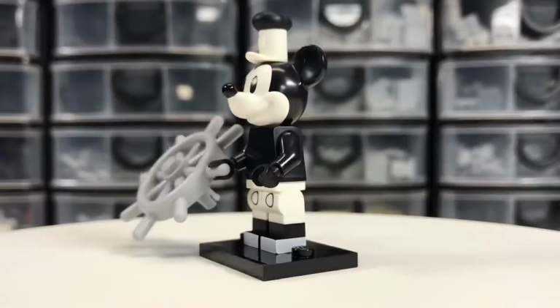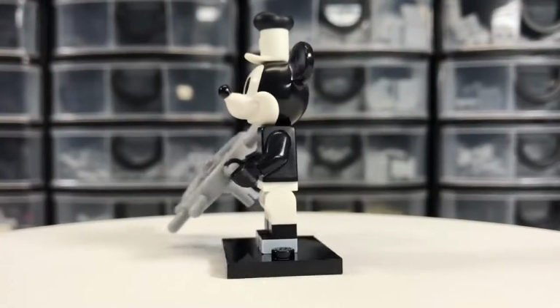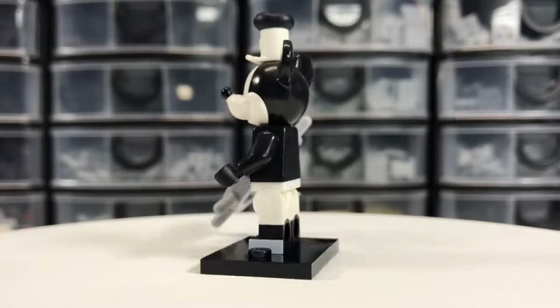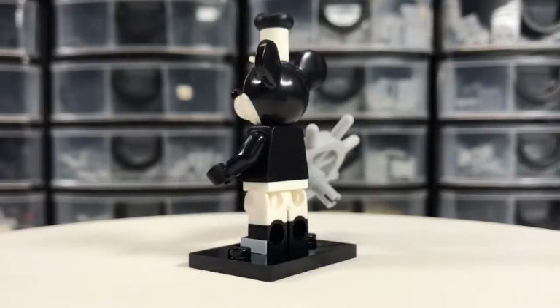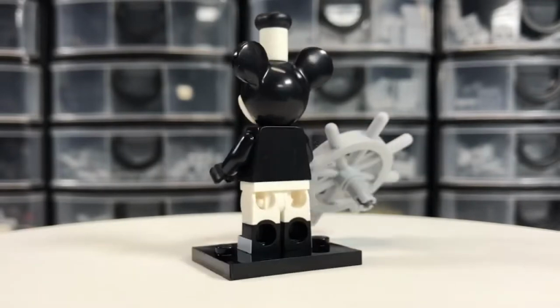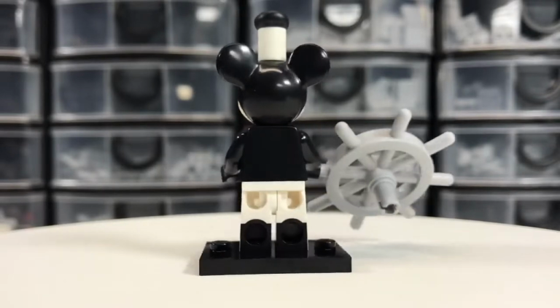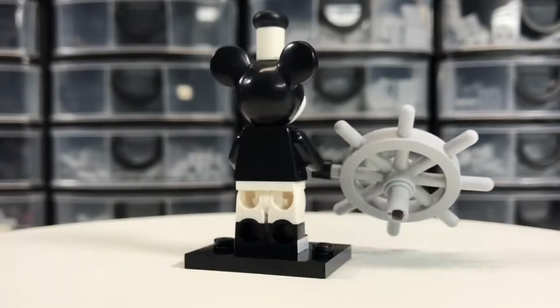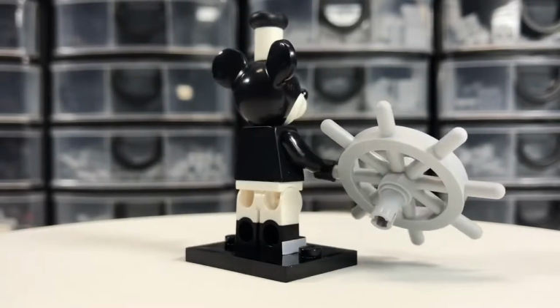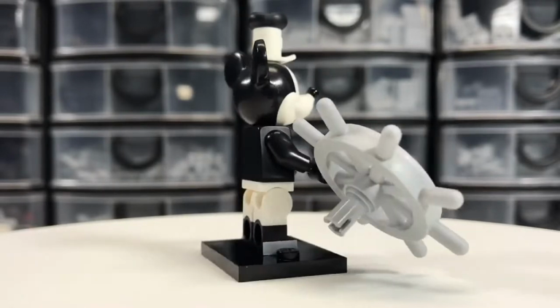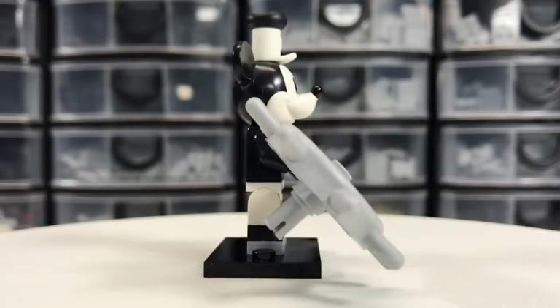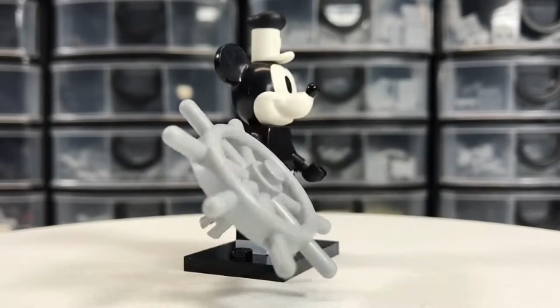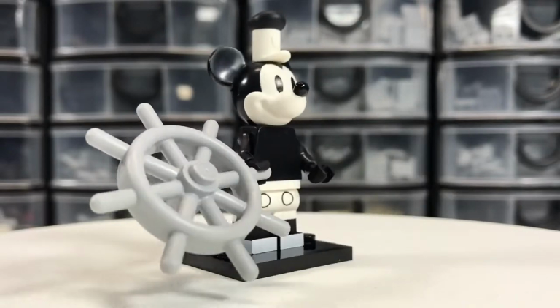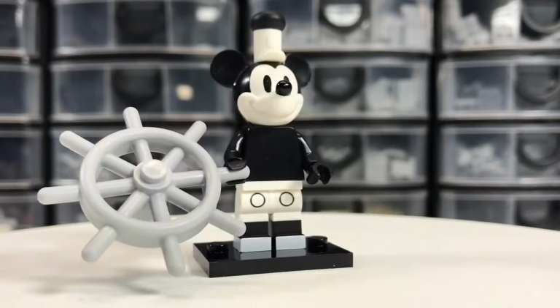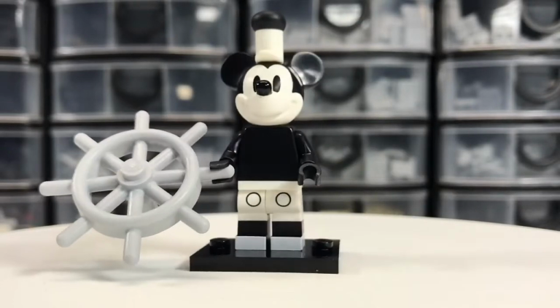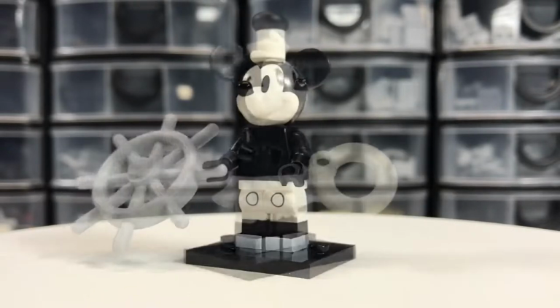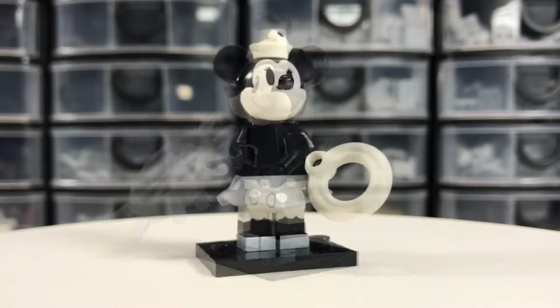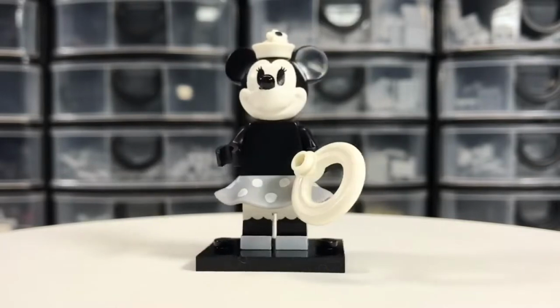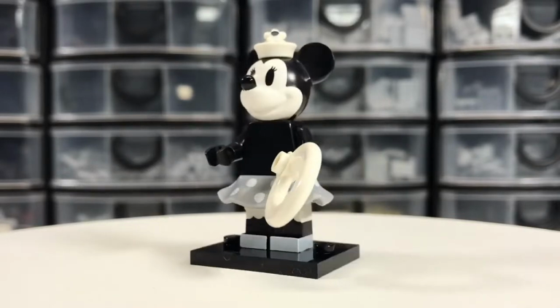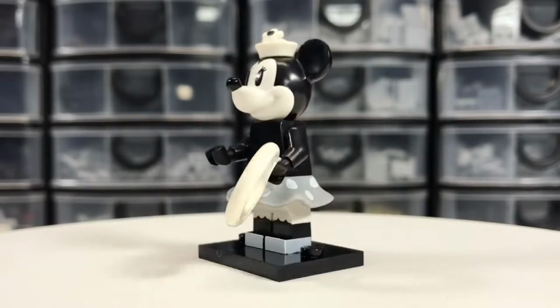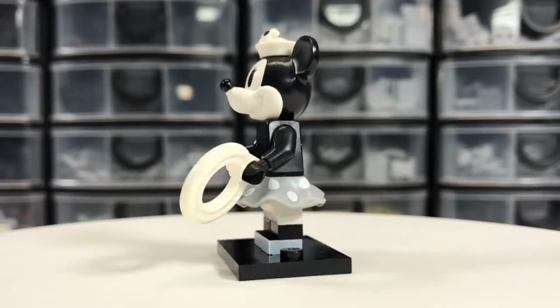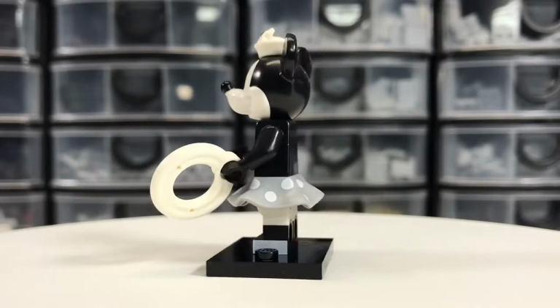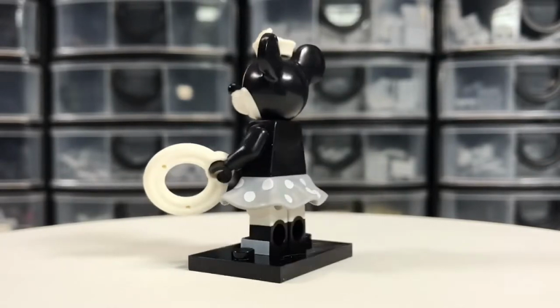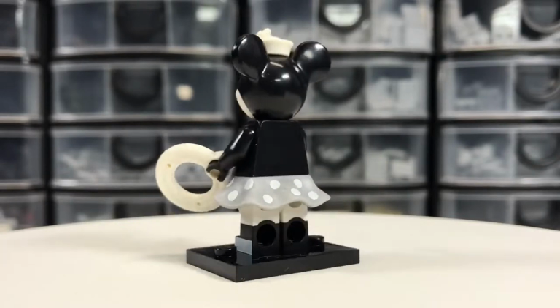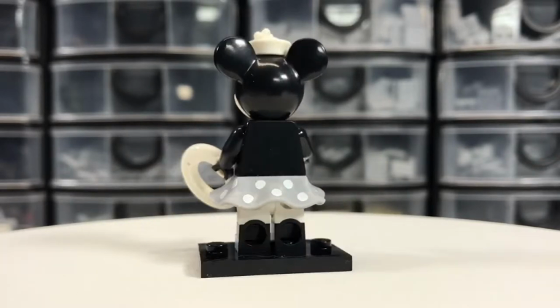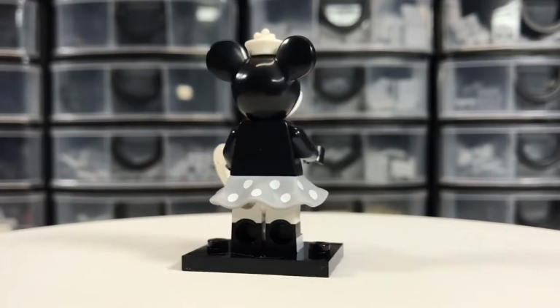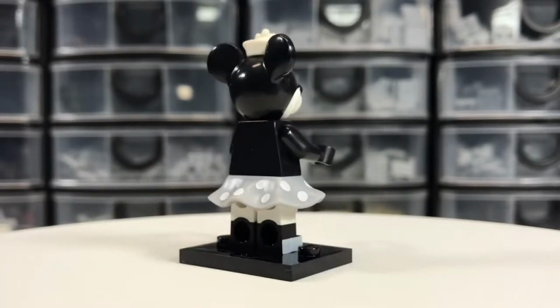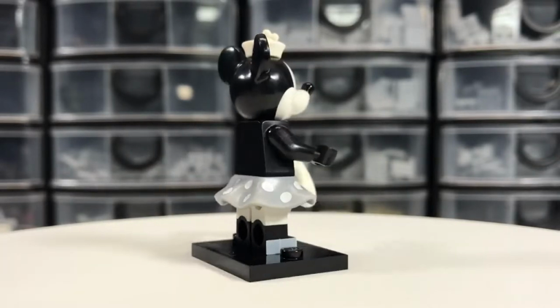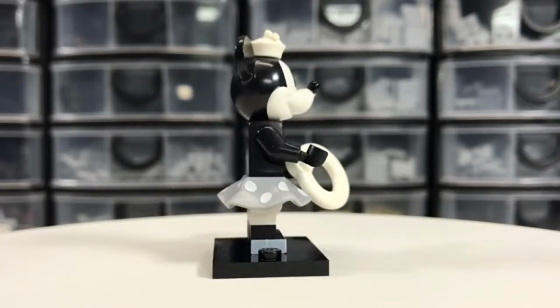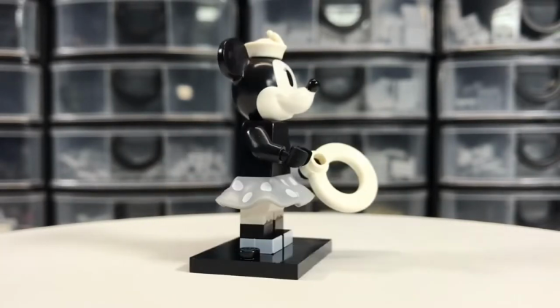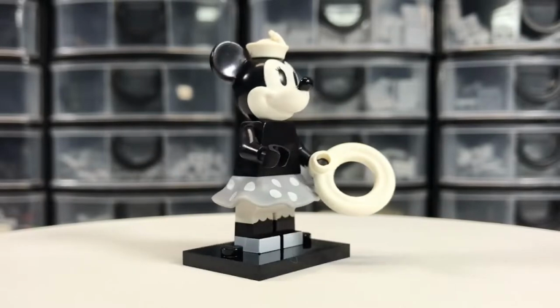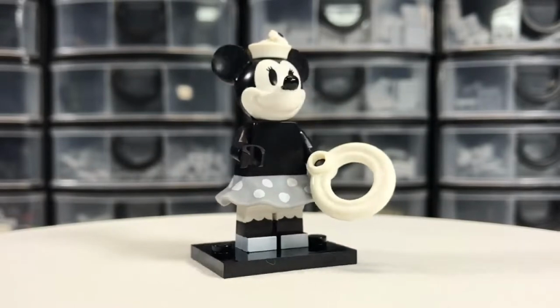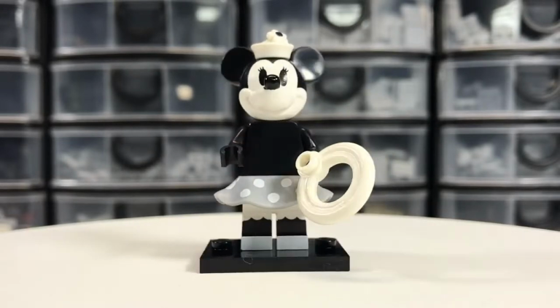Mickey Mouse, done in grayscale. Vintage Minnie Mouse, also done in grayscale.